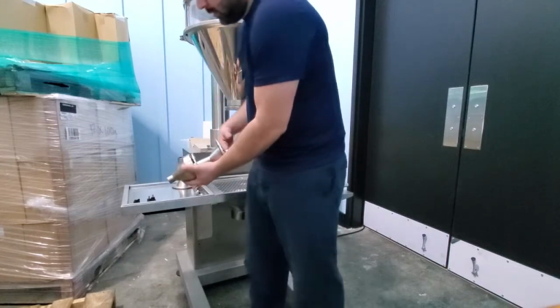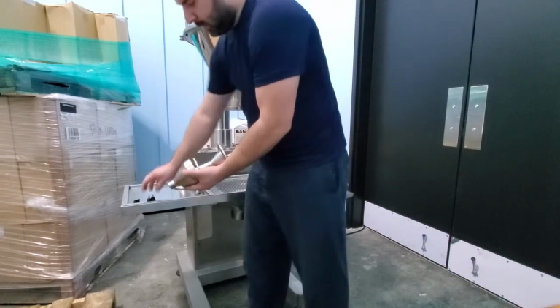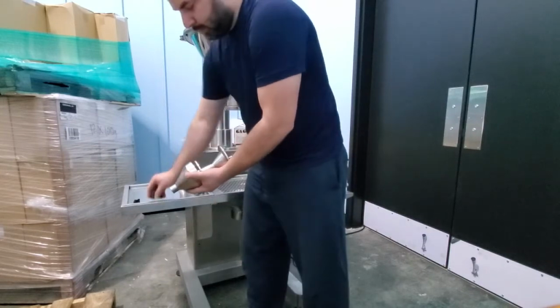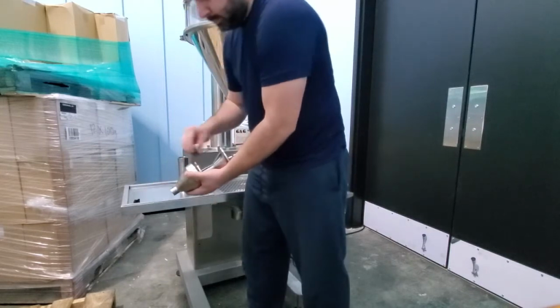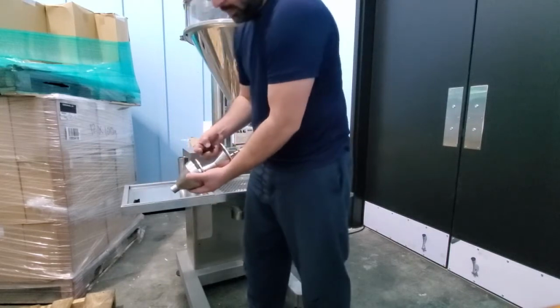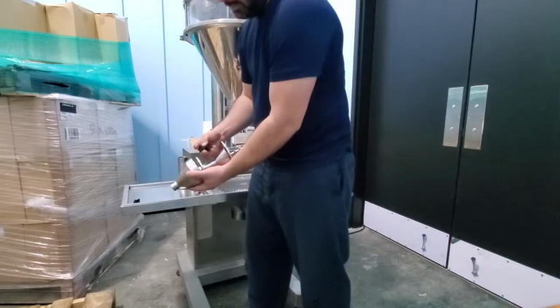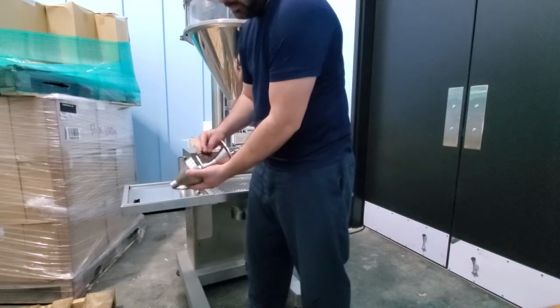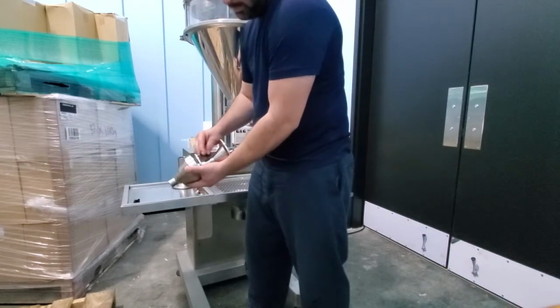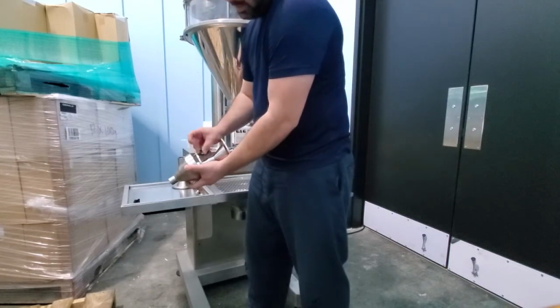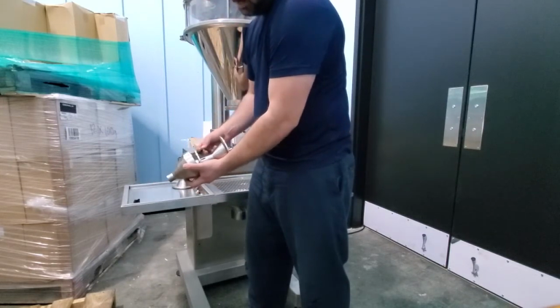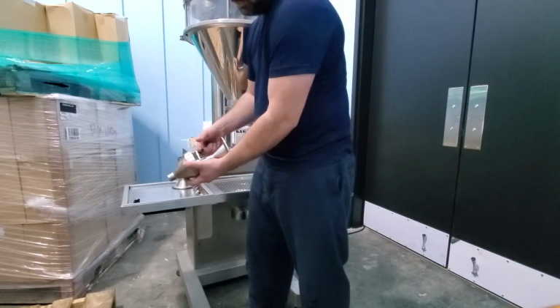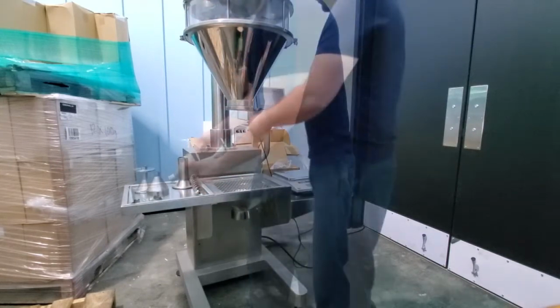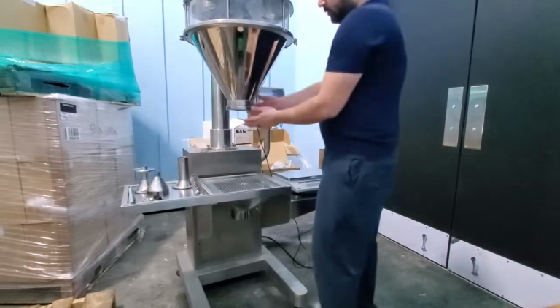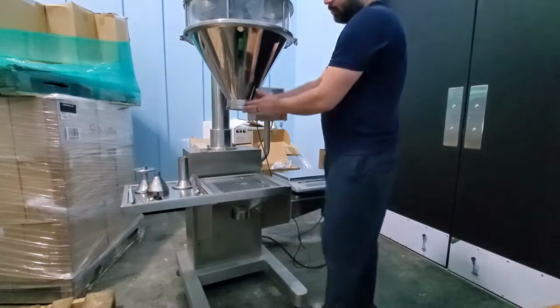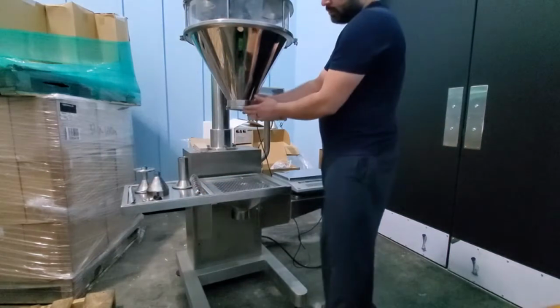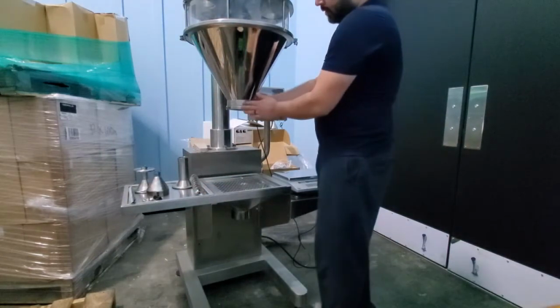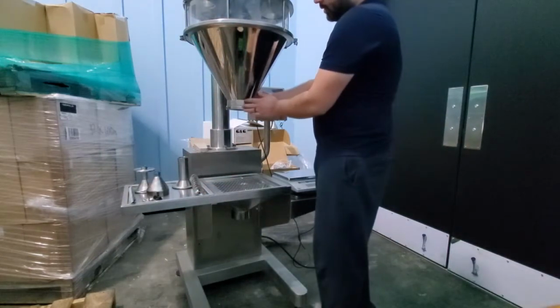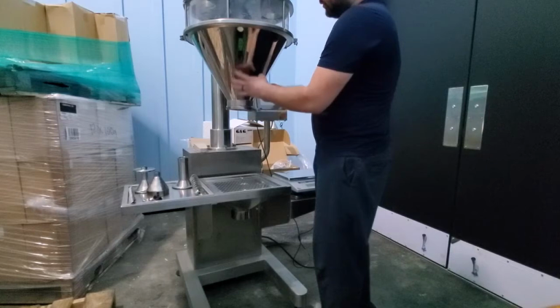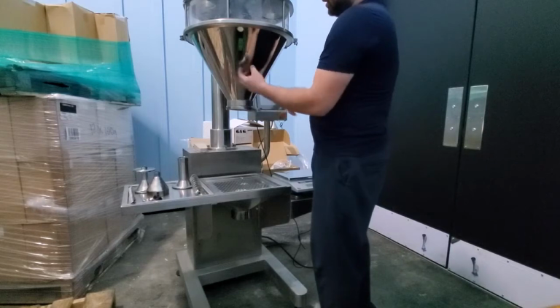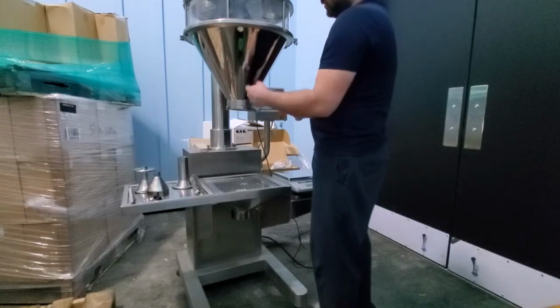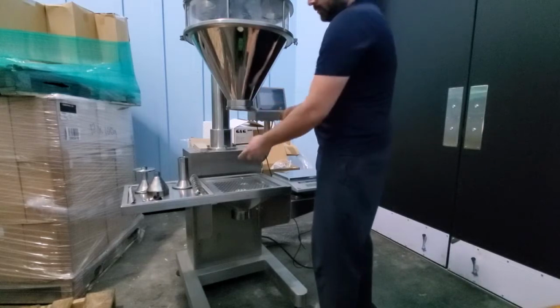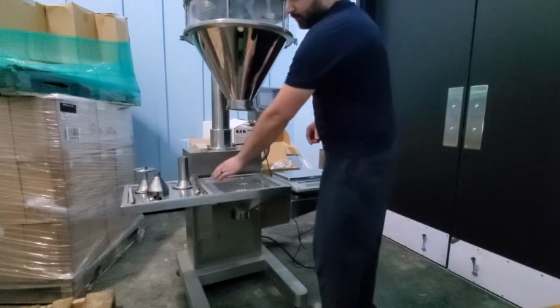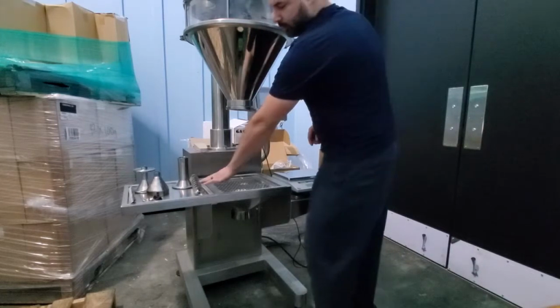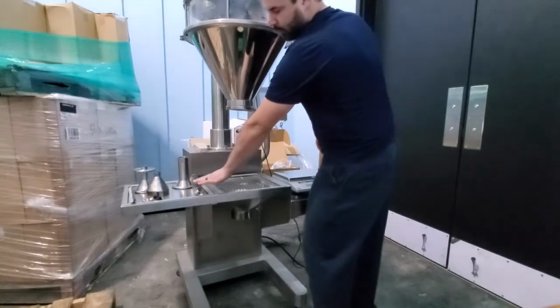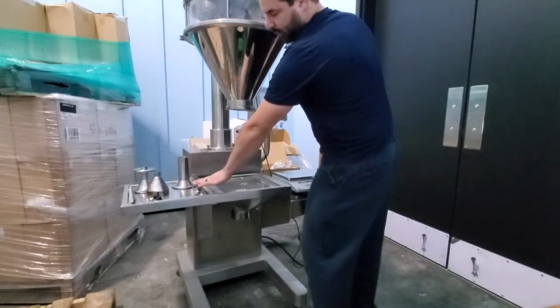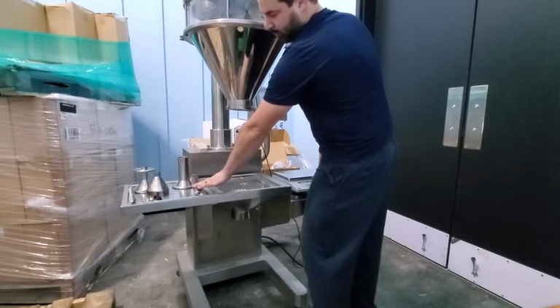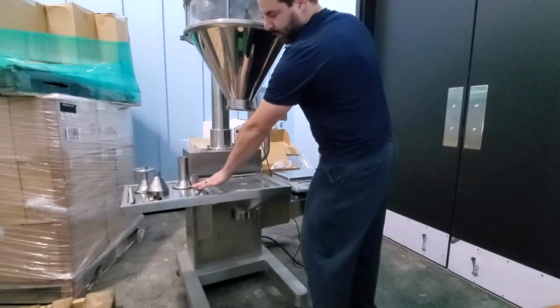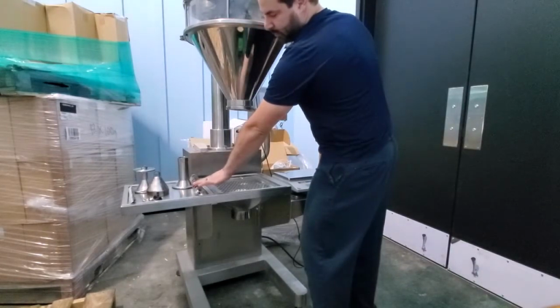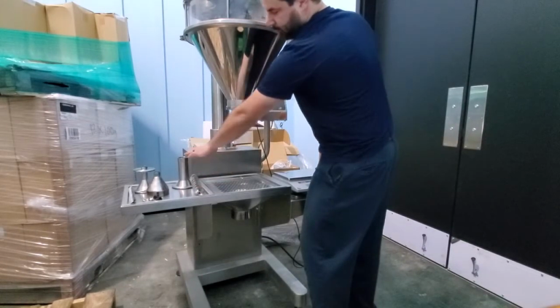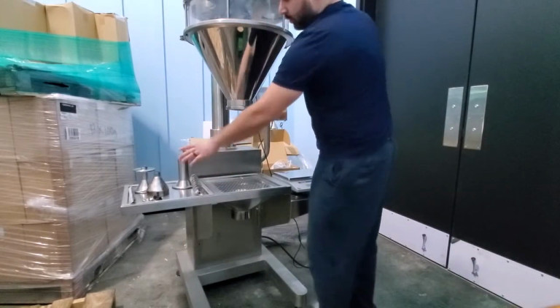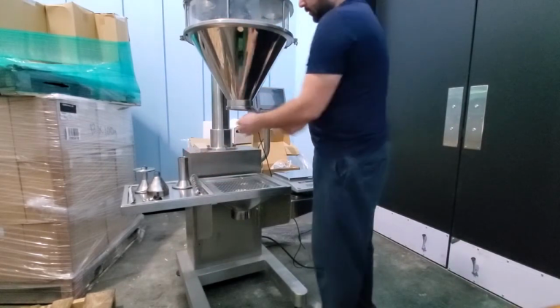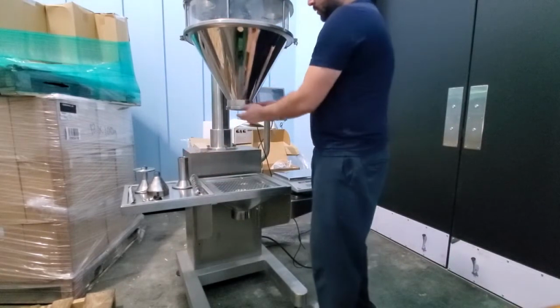Then your cap, your screw. The reason why it comes like this is to prevent damage to the screw or its components.